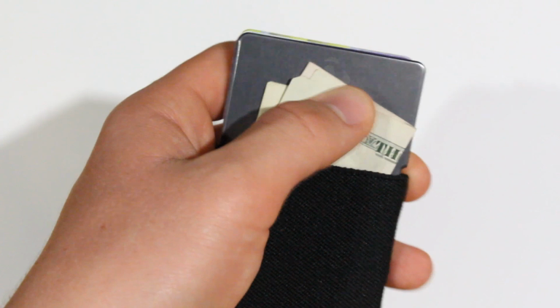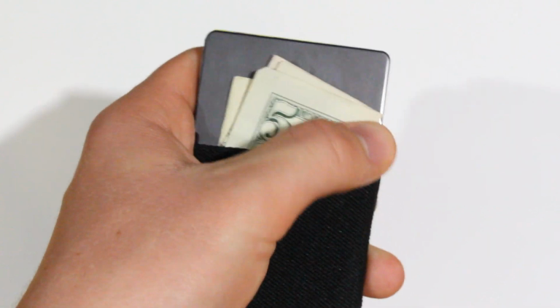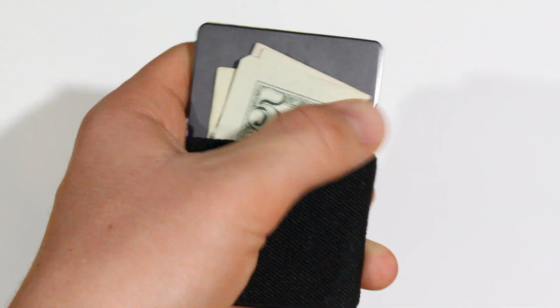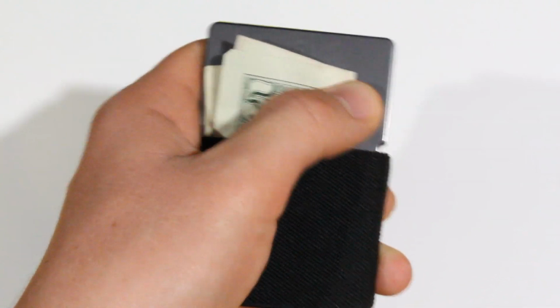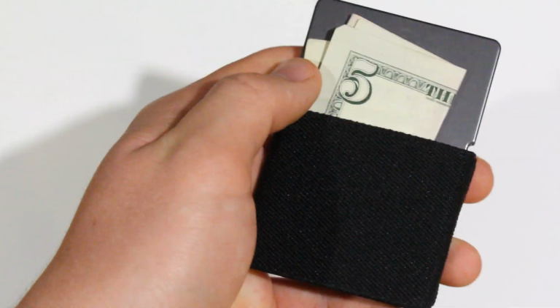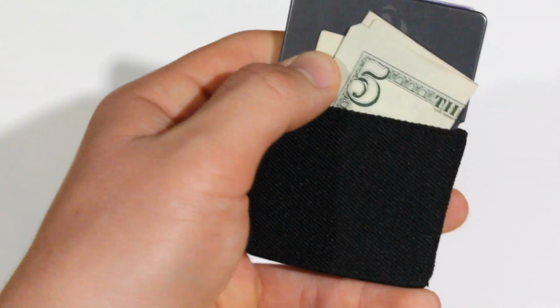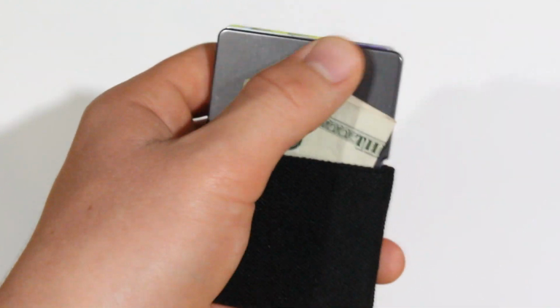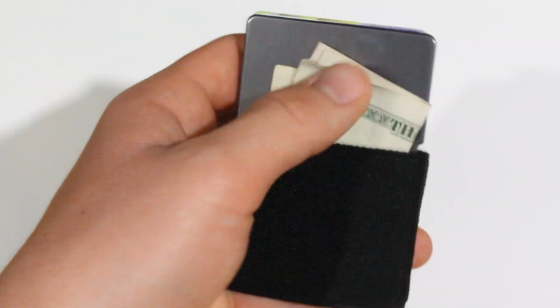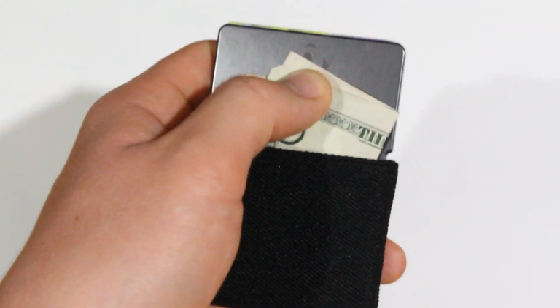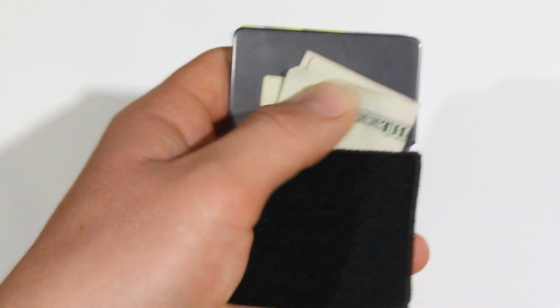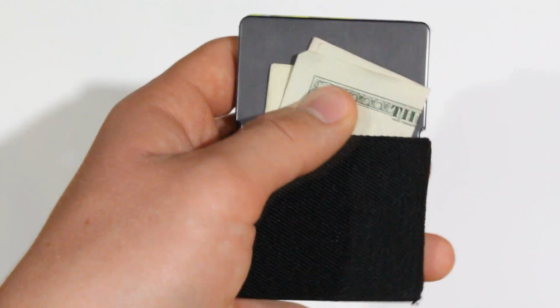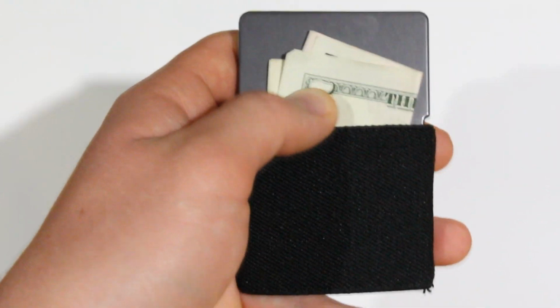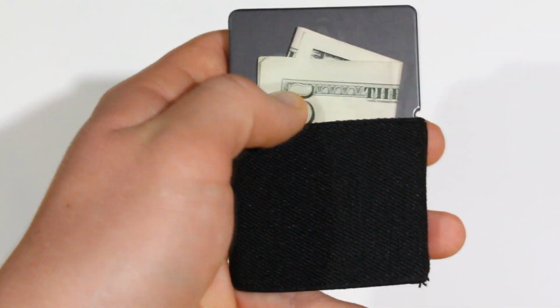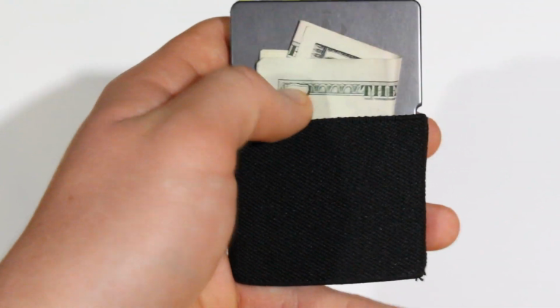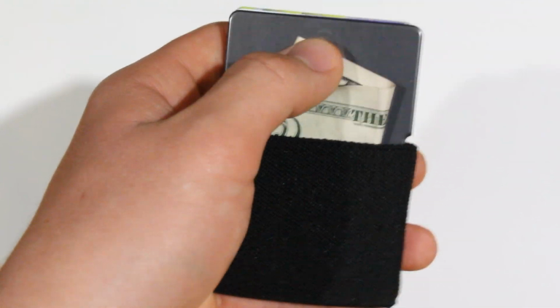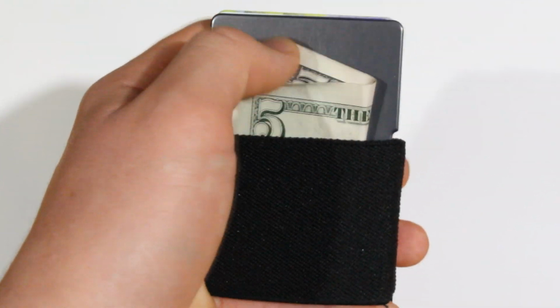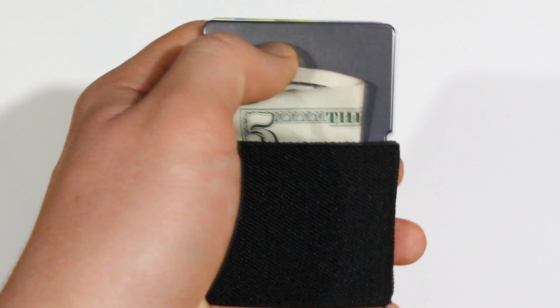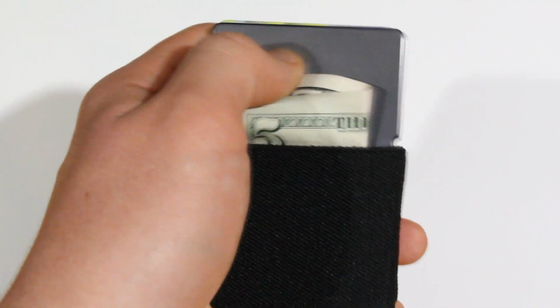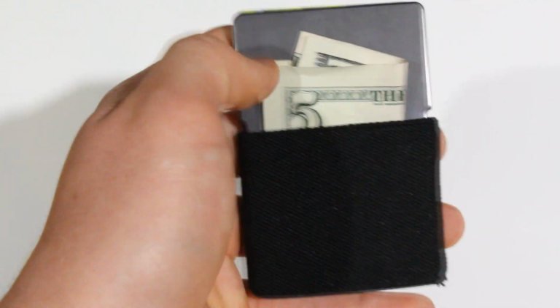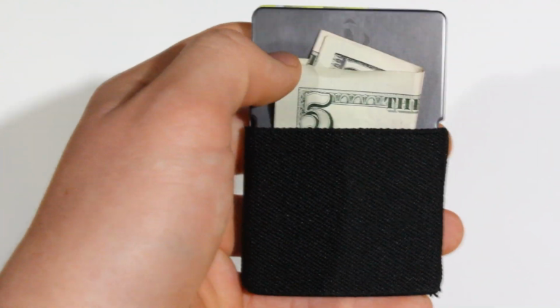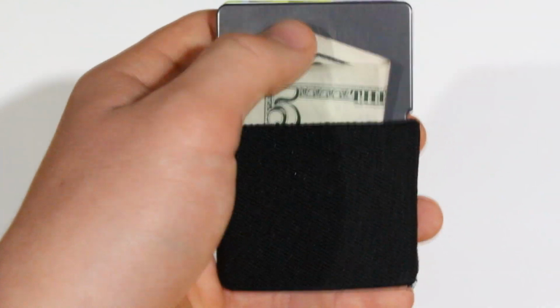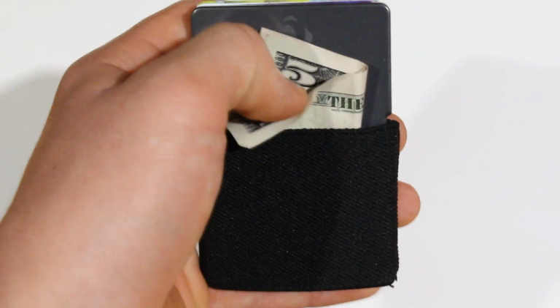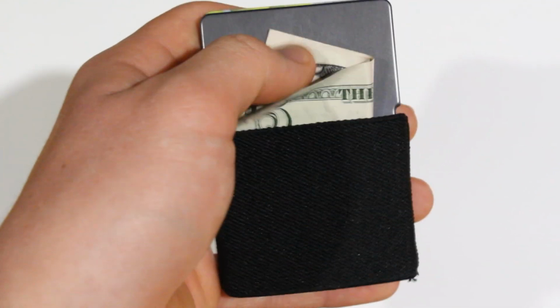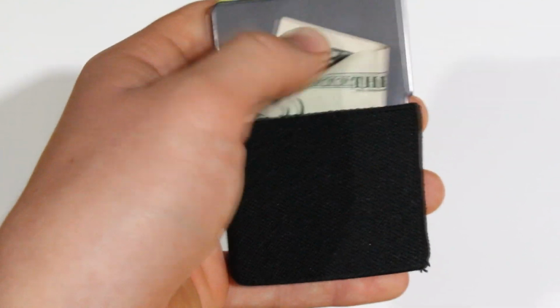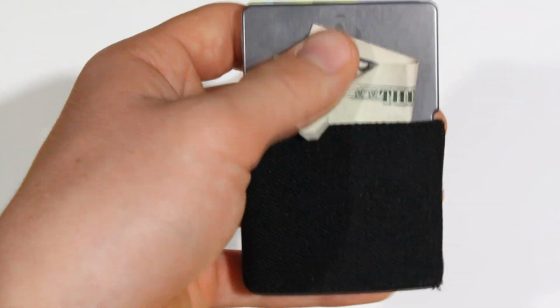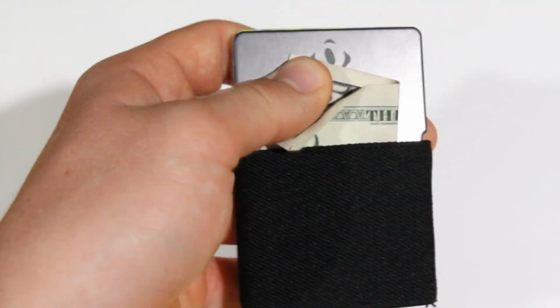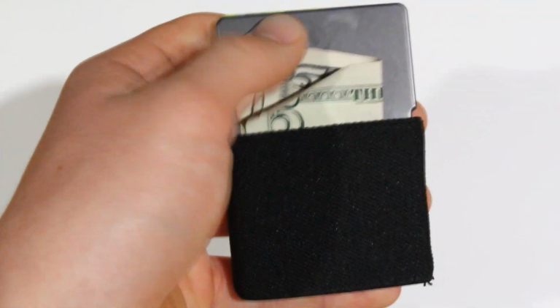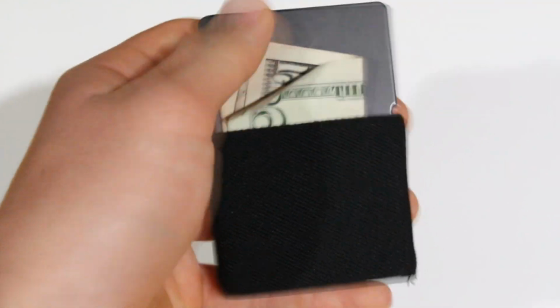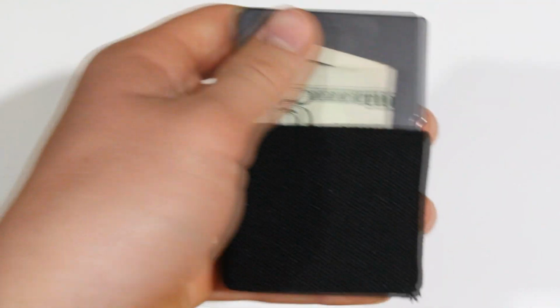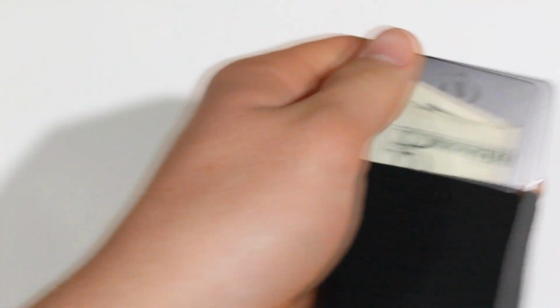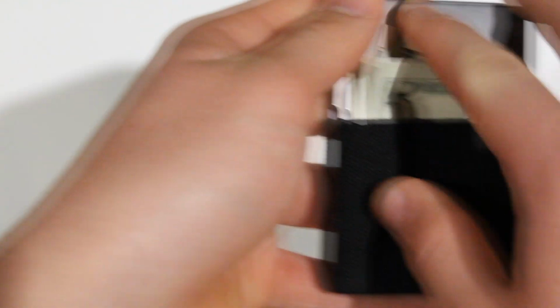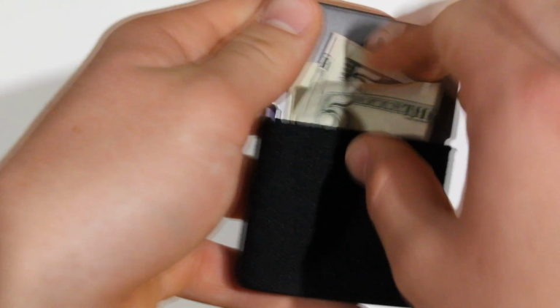At the time I was filming this, I had about a couple days of experience with the wallet — which is really nothing compared to the experience you'd get after having it for a couple of months.